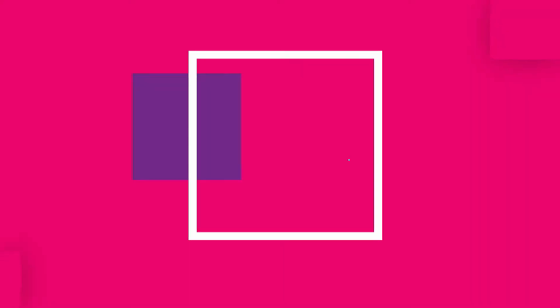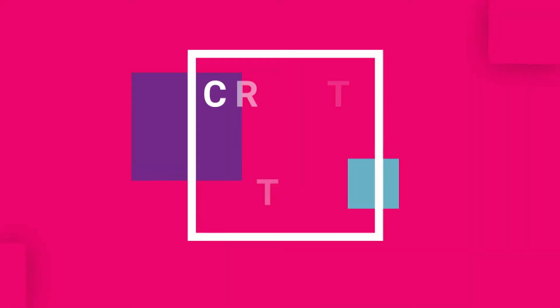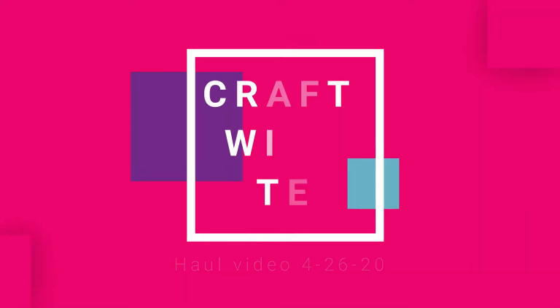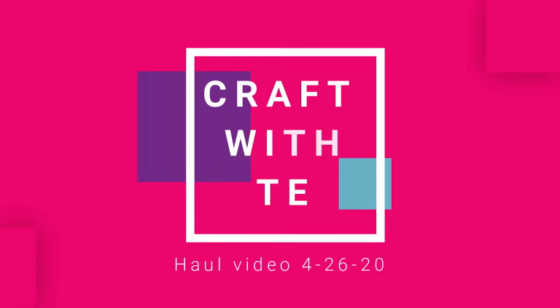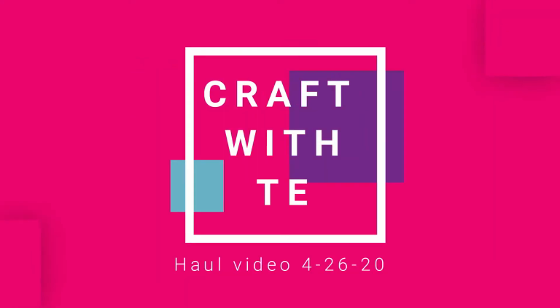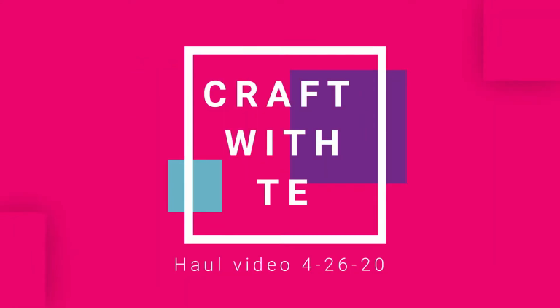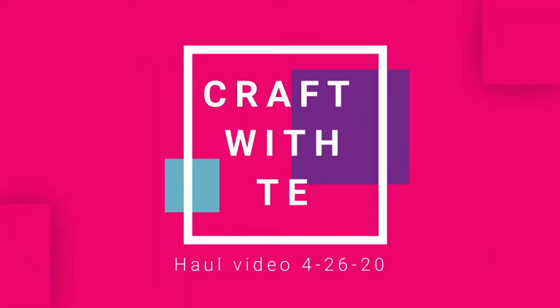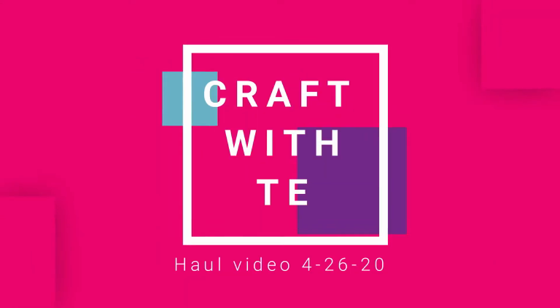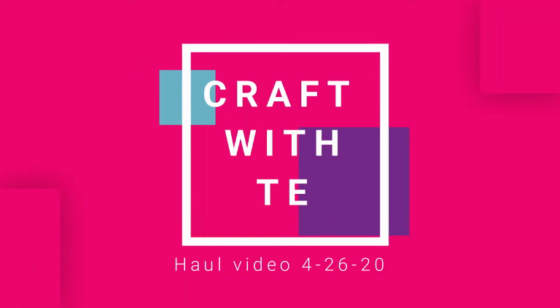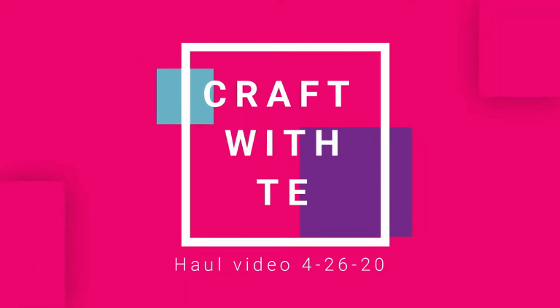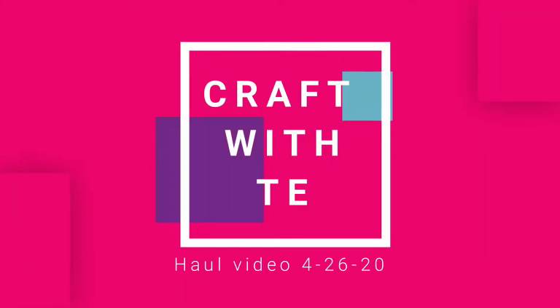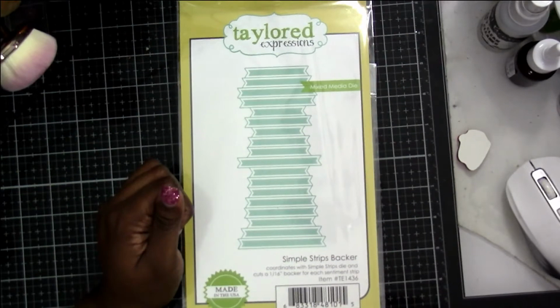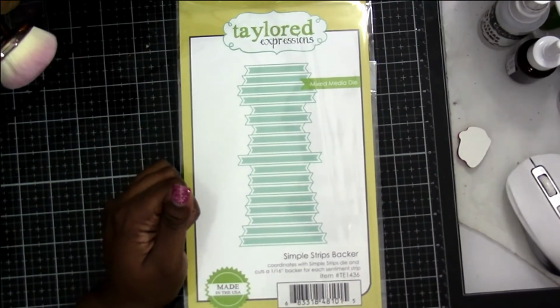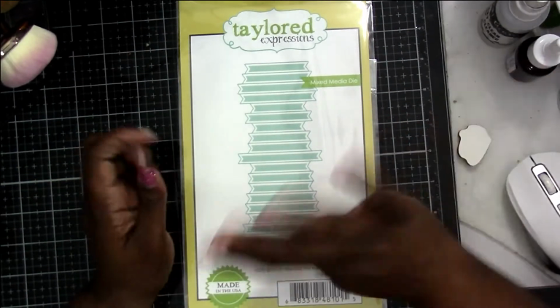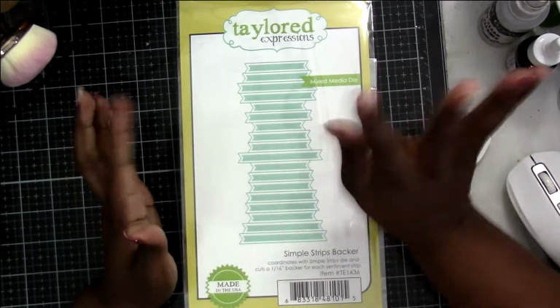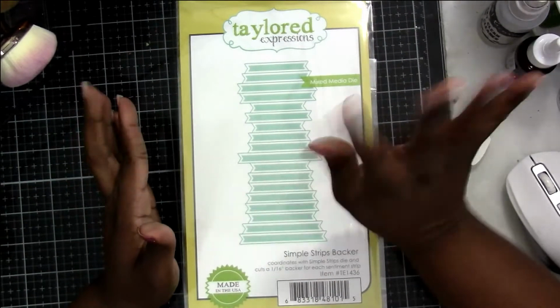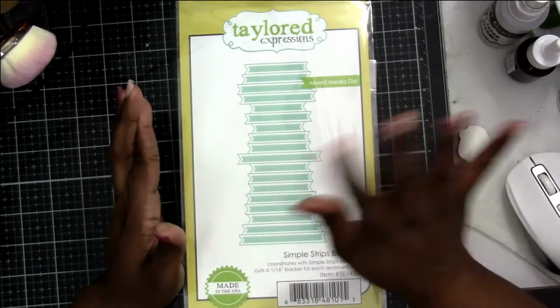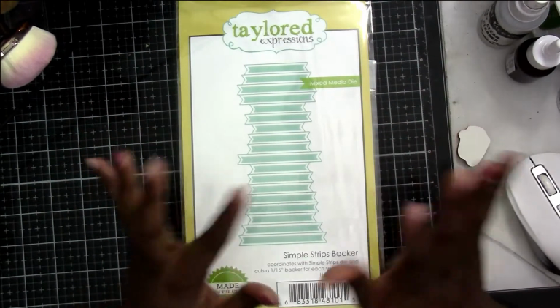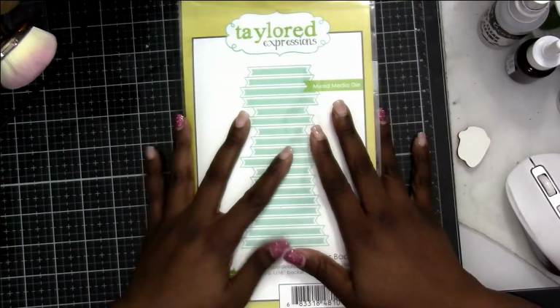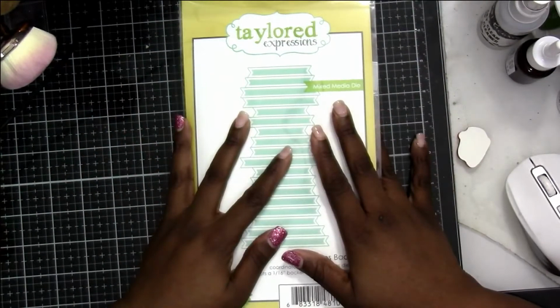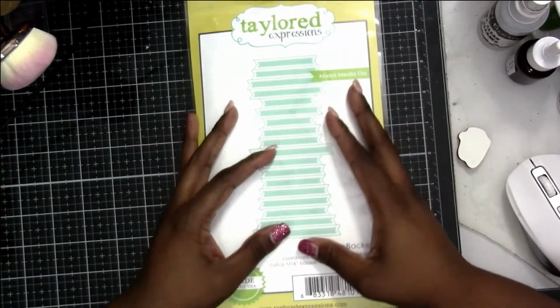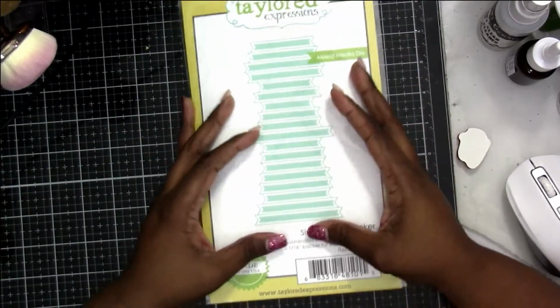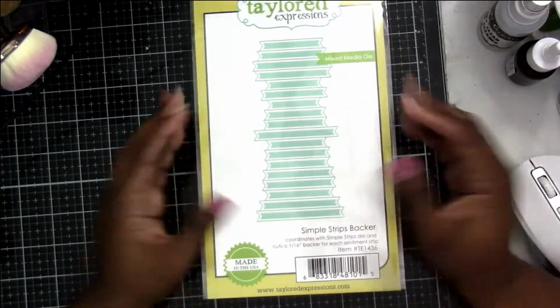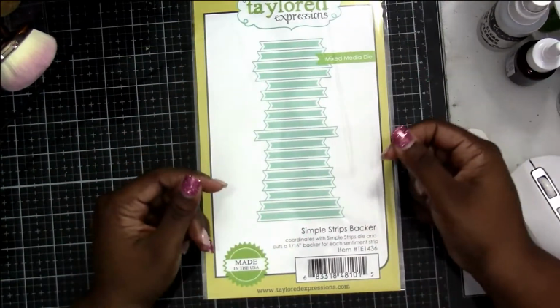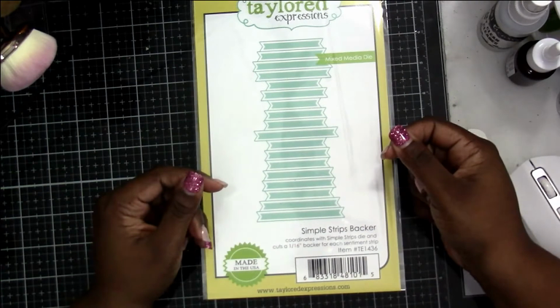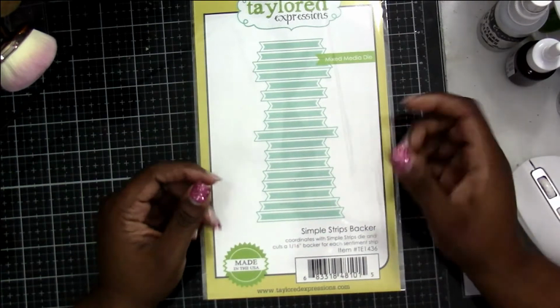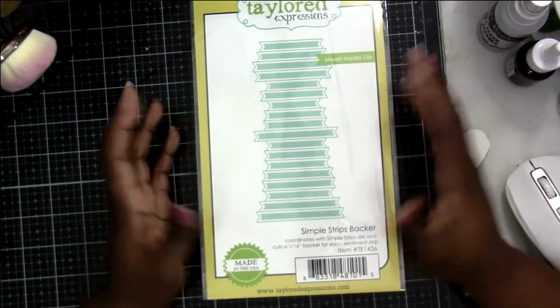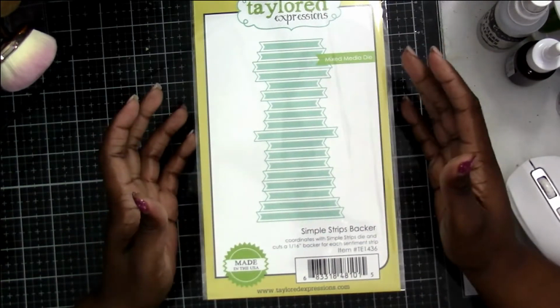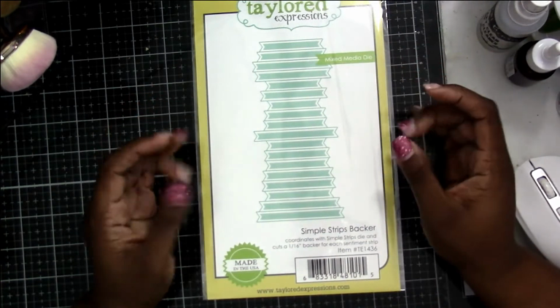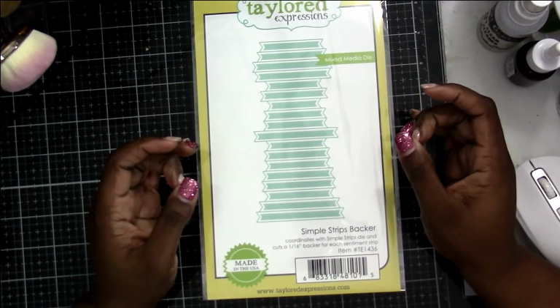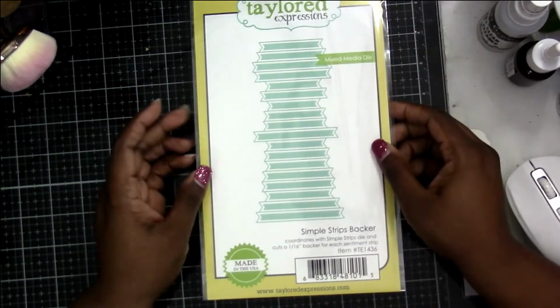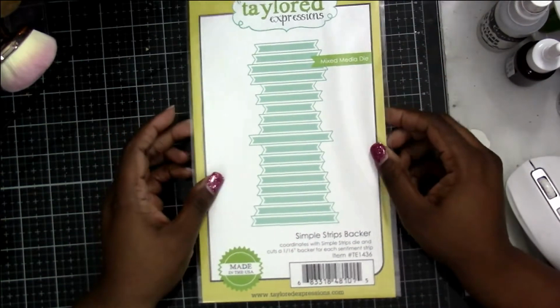Hey everybody, thanks for joining me today. Today is going to be a super quick video — I got some items in from Taylored Expressions that I recently got and I wanted to share with you what all came in.